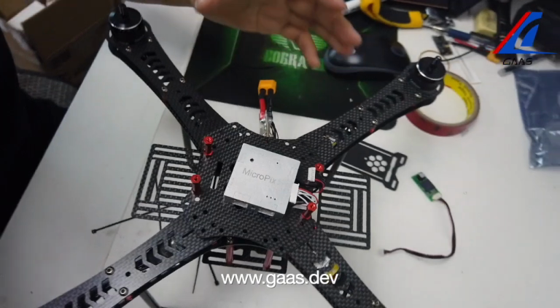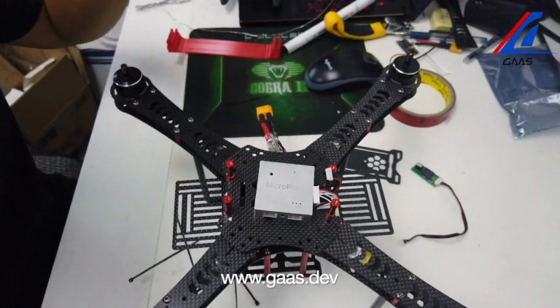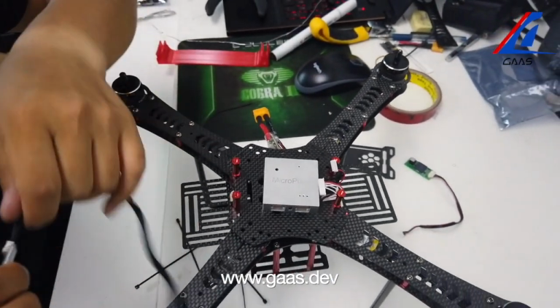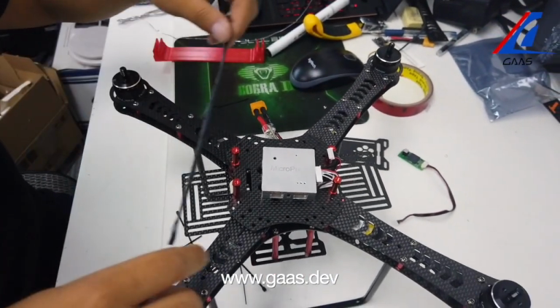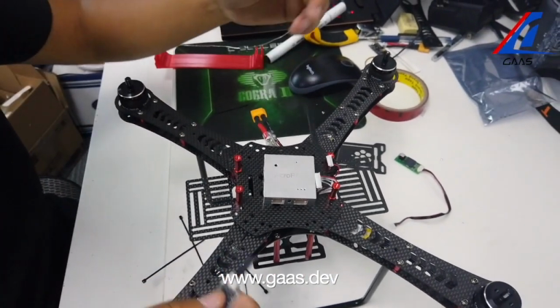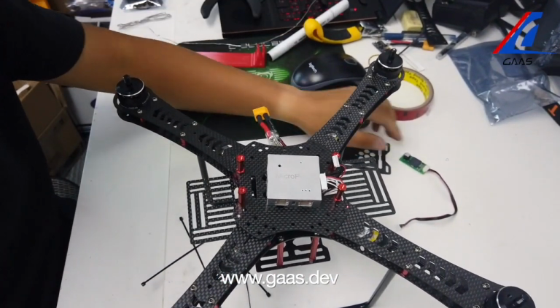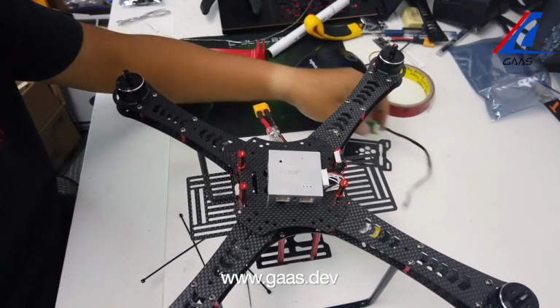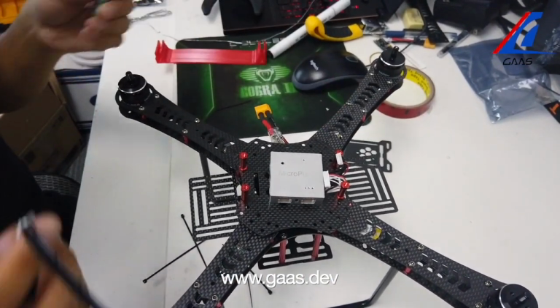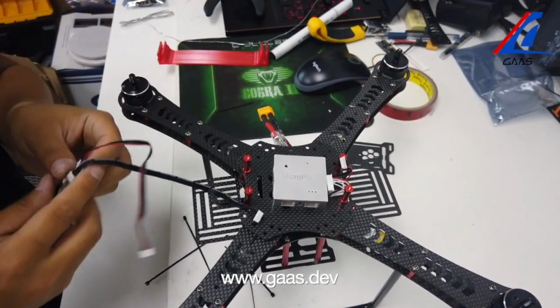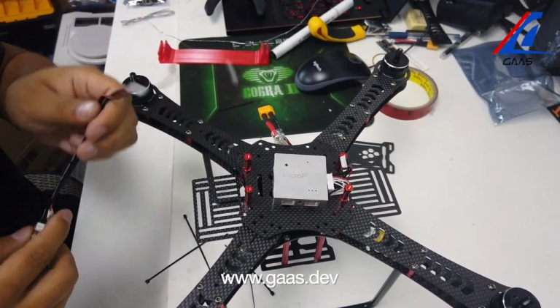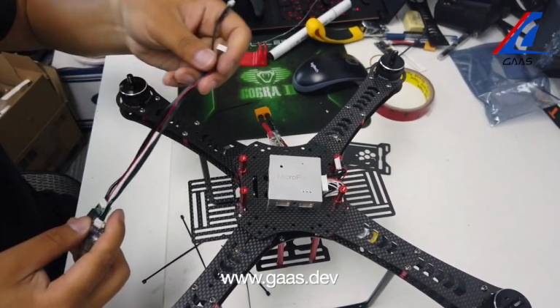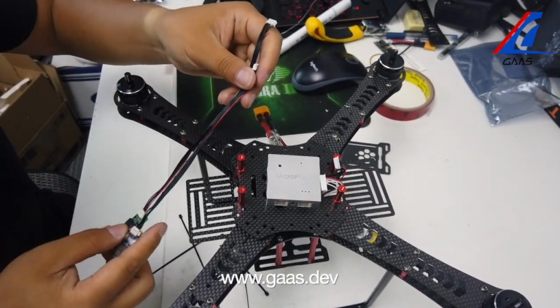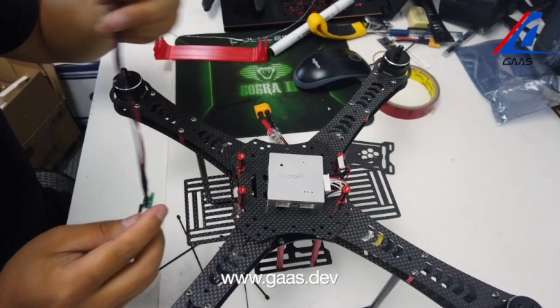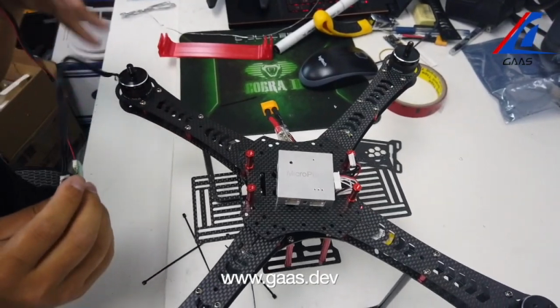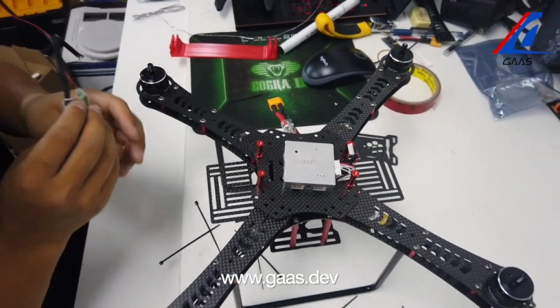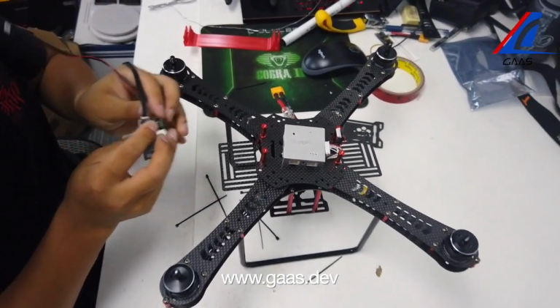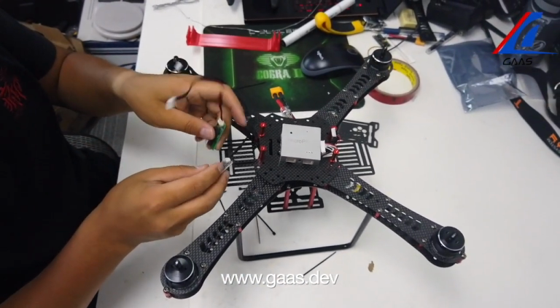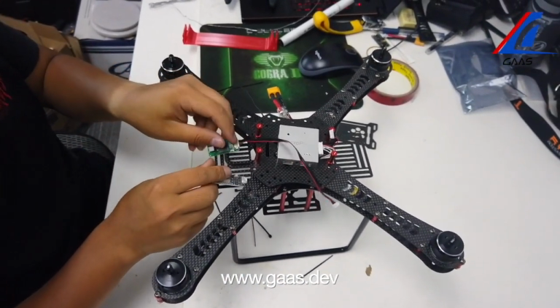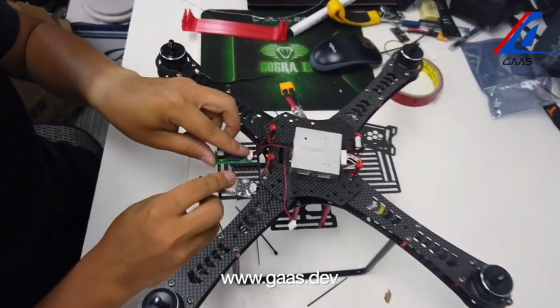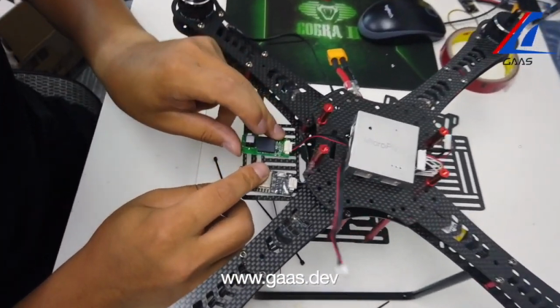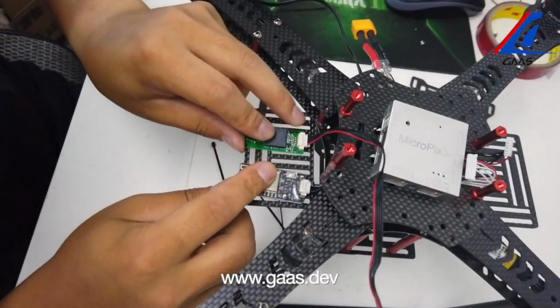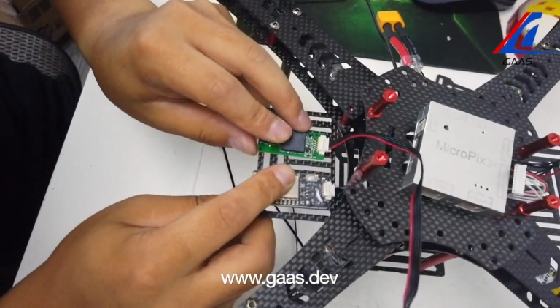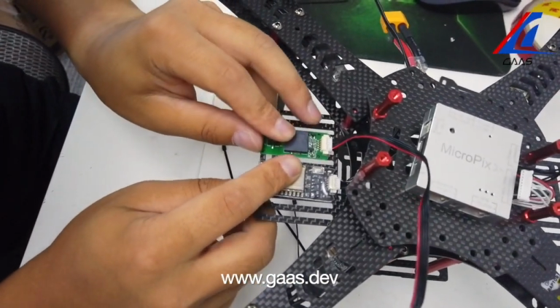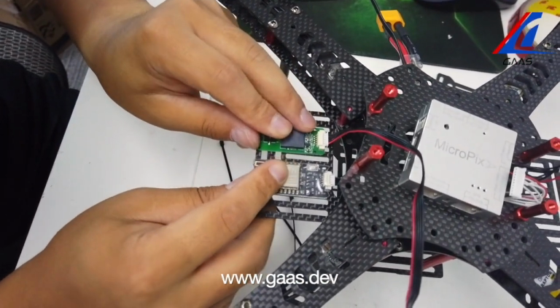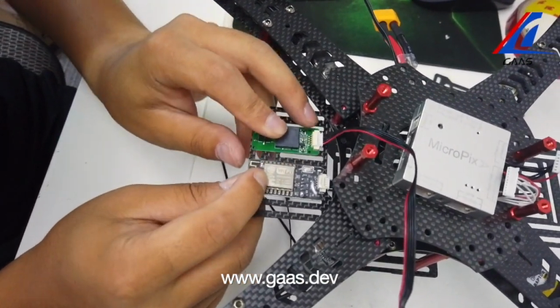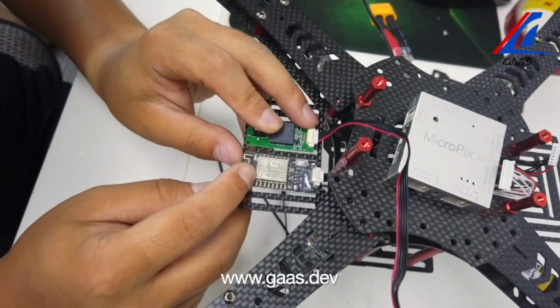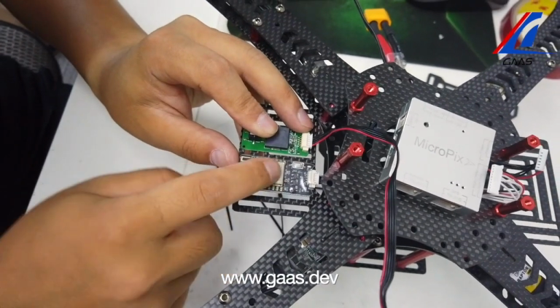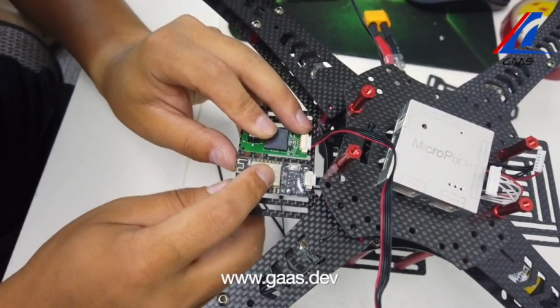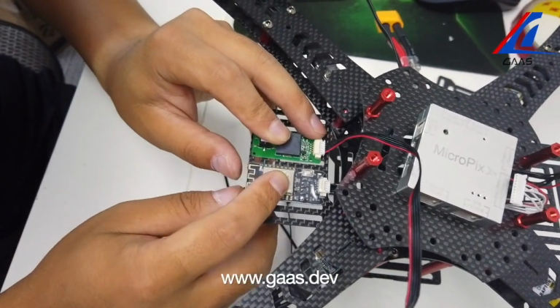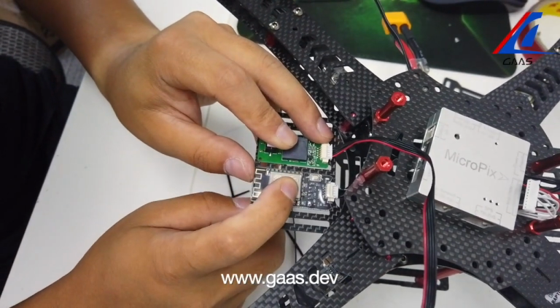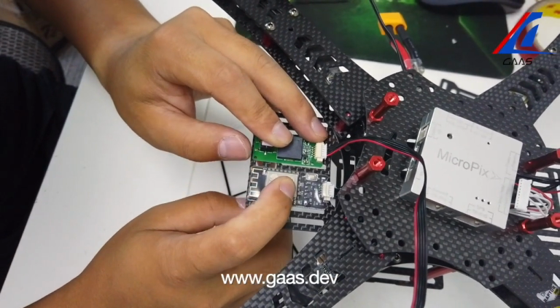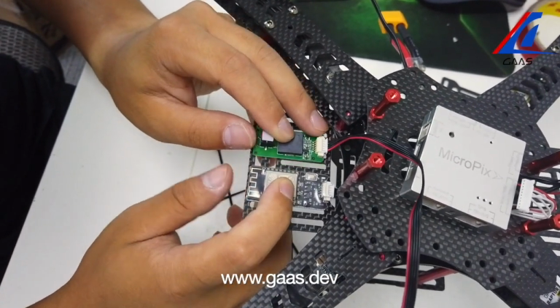Now we need to find a place to attach the telemetry module and the safety switch module. I usually attach them here — it's convenient for me to reach the safety switch, and it's easier for the antenna to receive signals from the ground station.